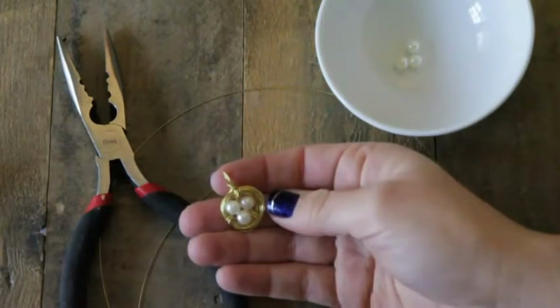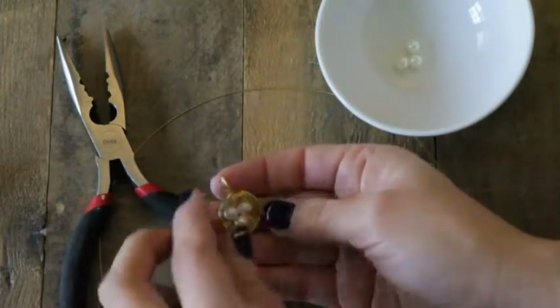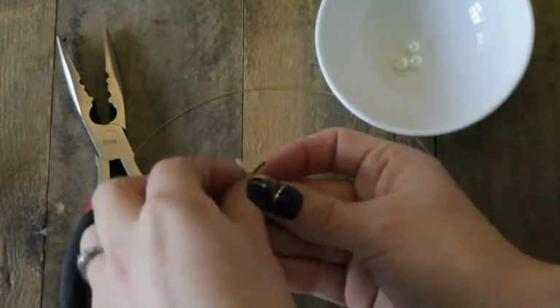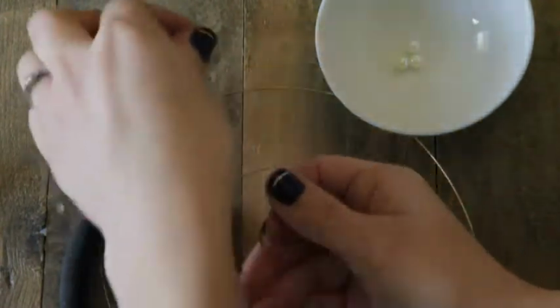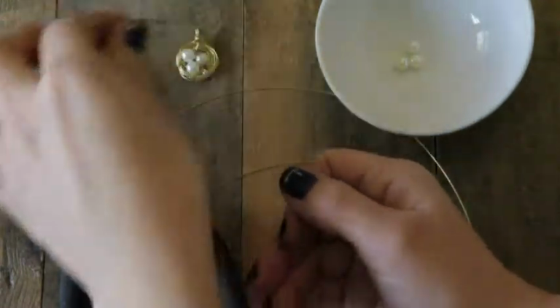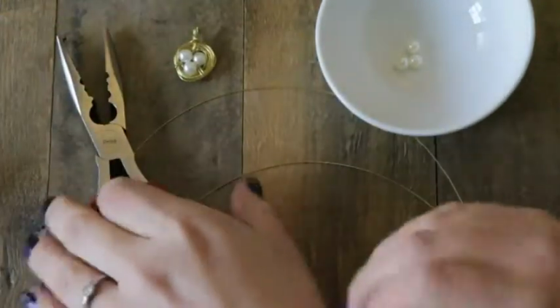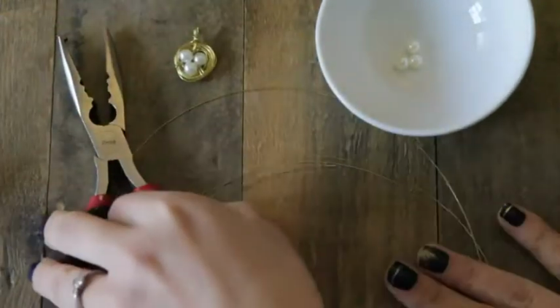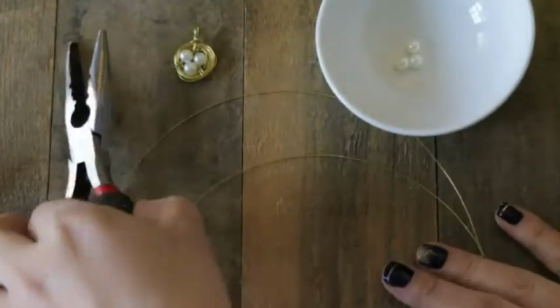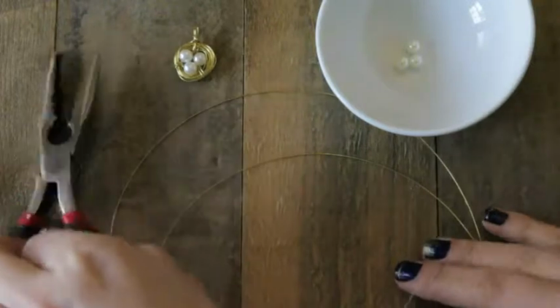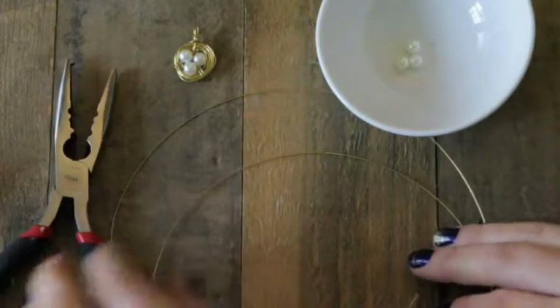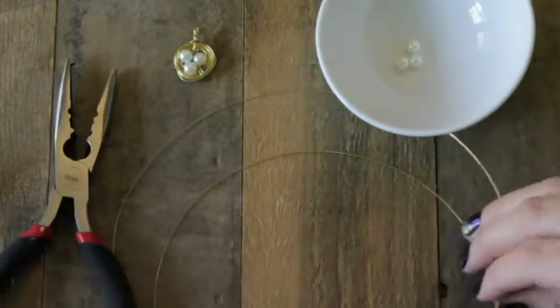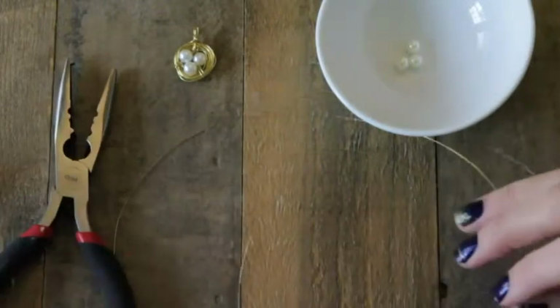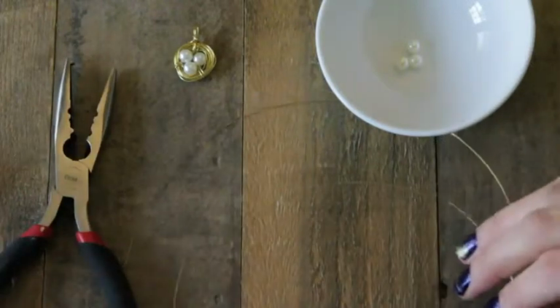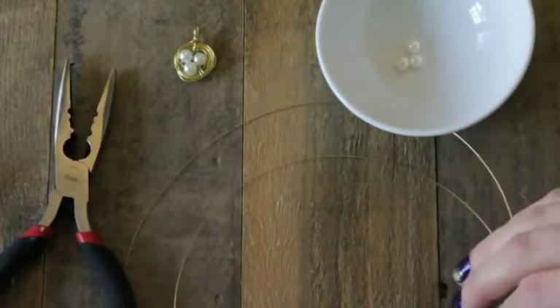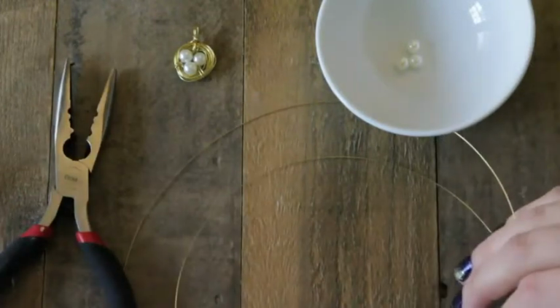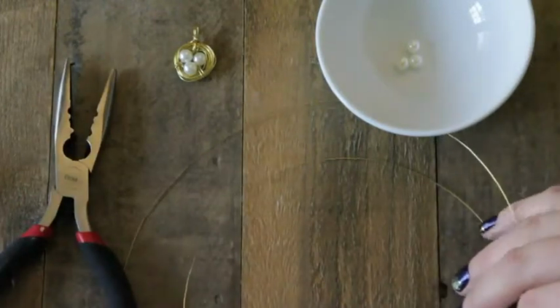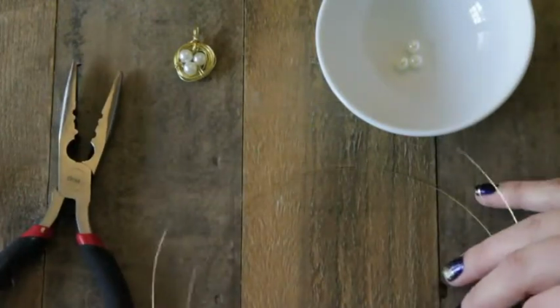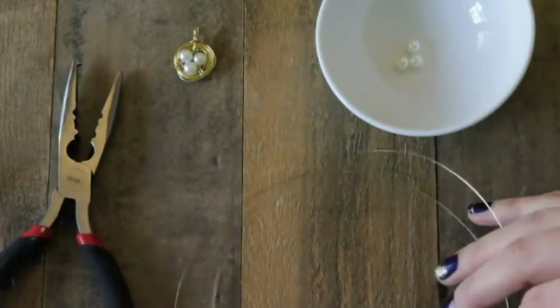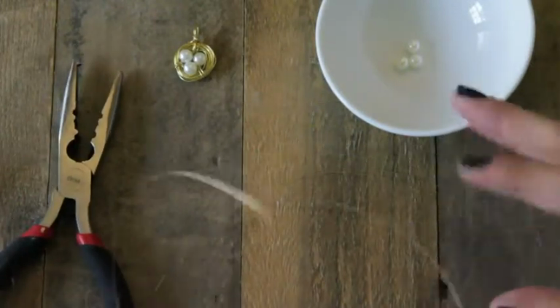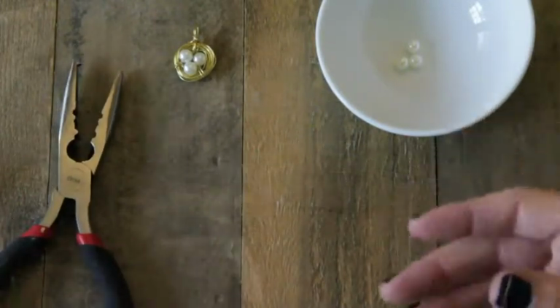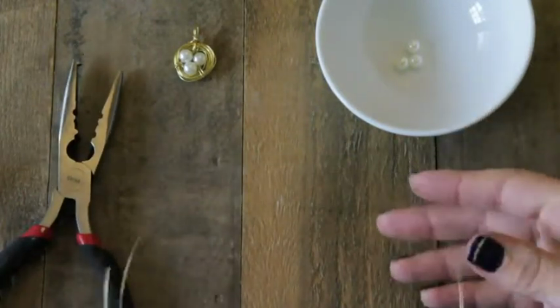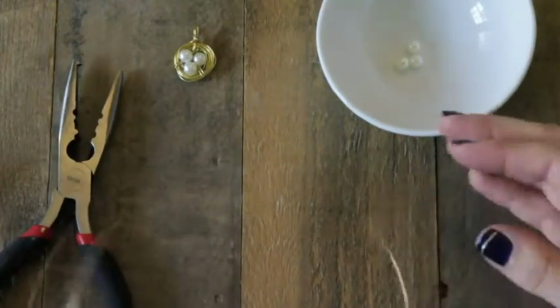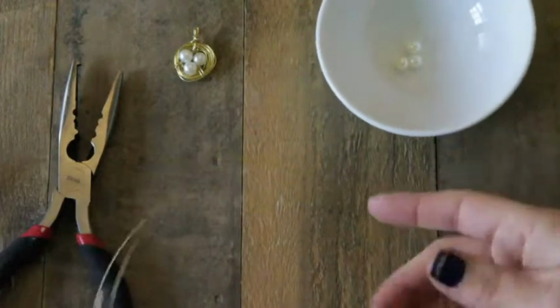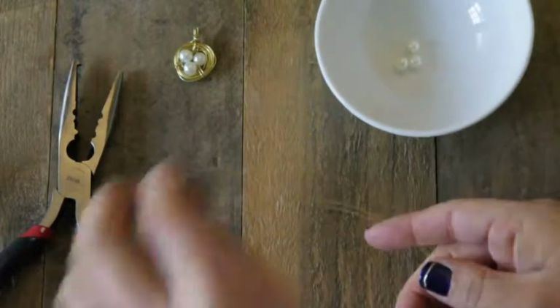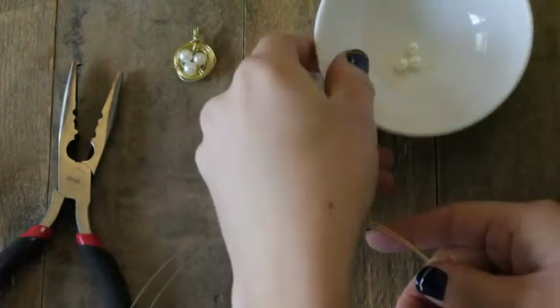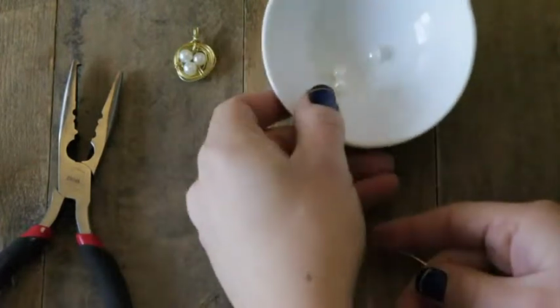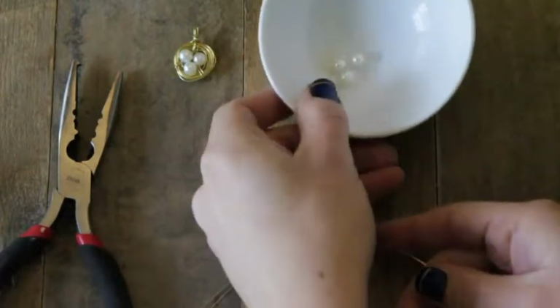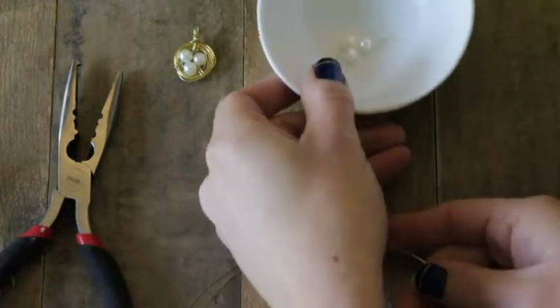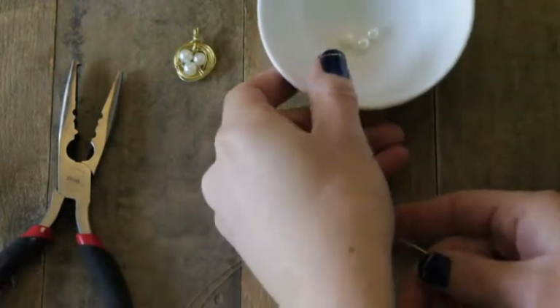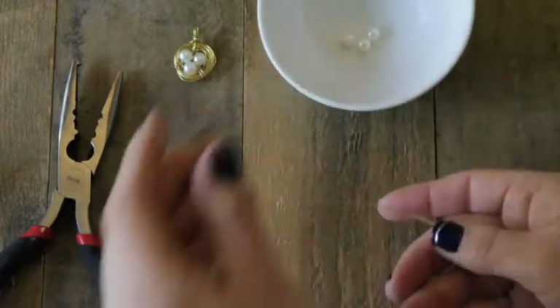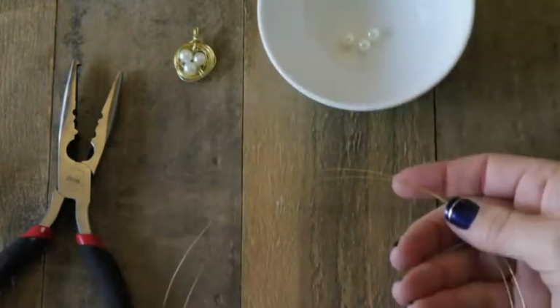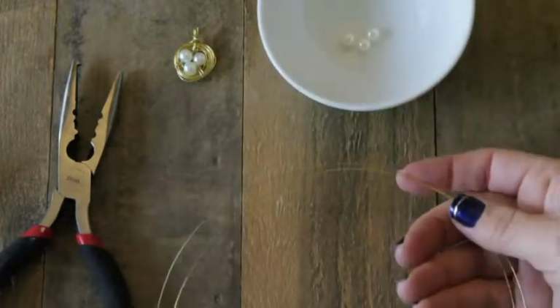All you need for this project is some brass wire — for each nest necklace you'll need about a yard — and some little pearl beads. You need three beads for each necklace.